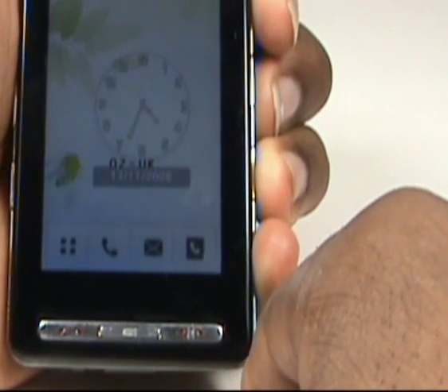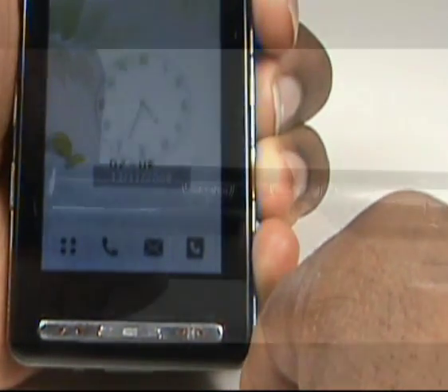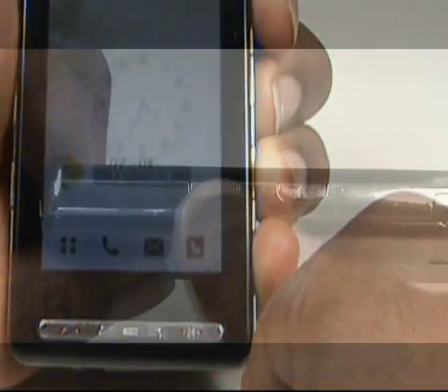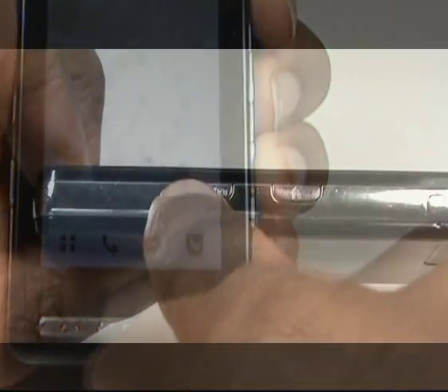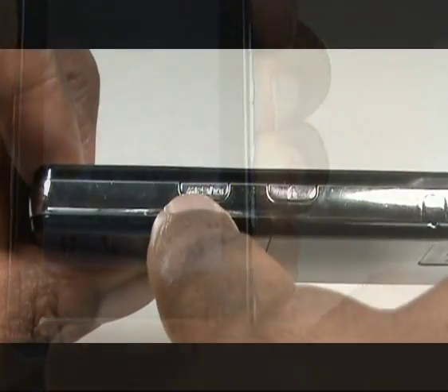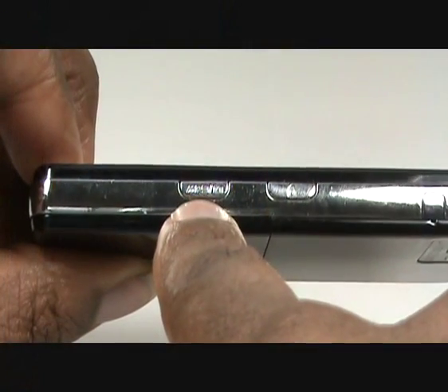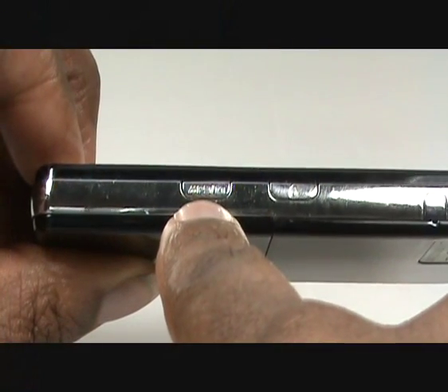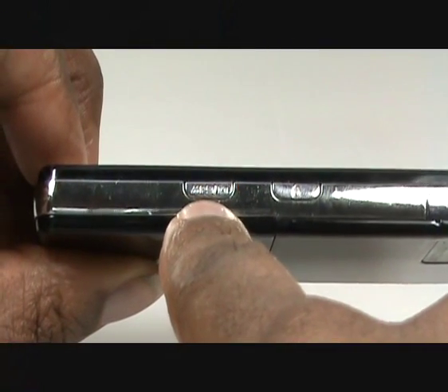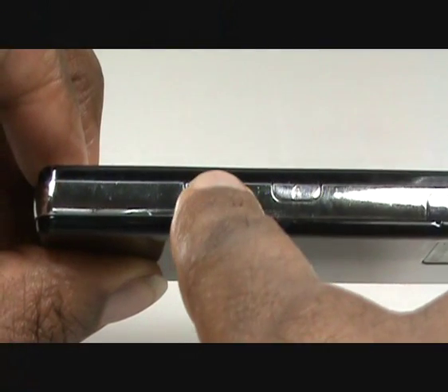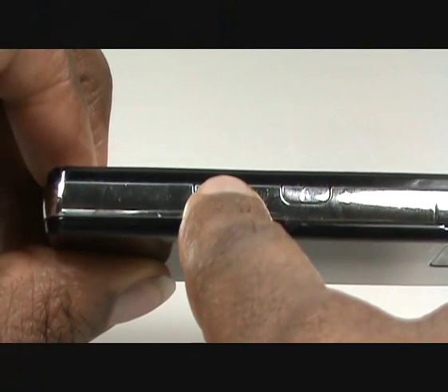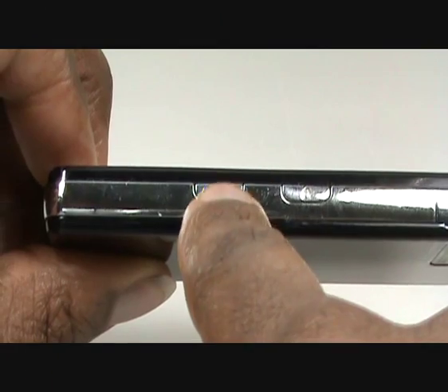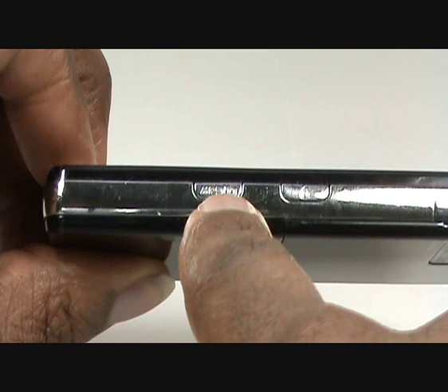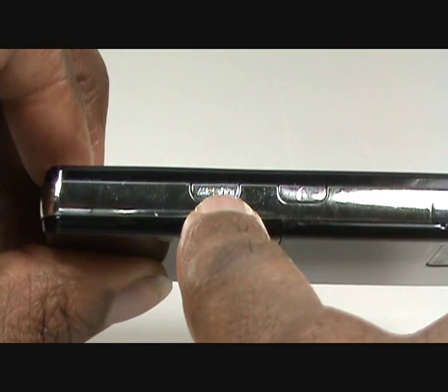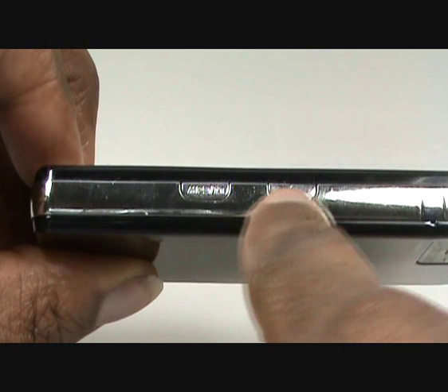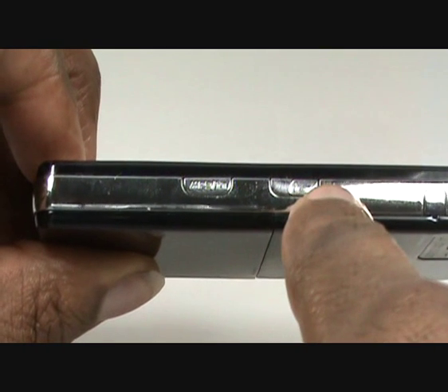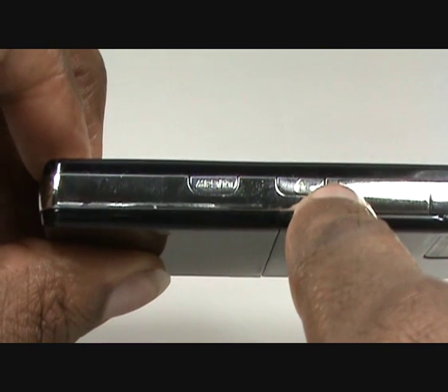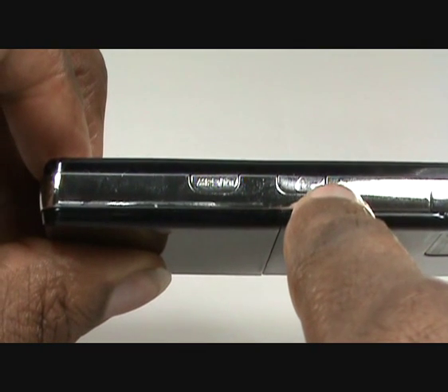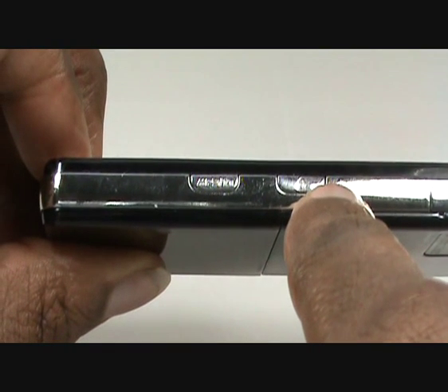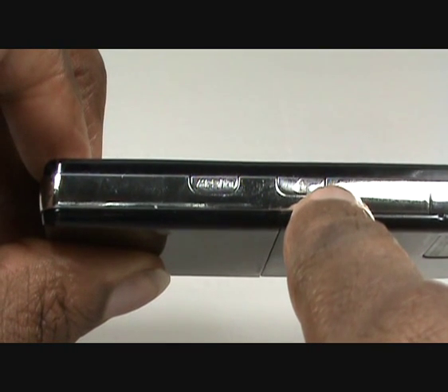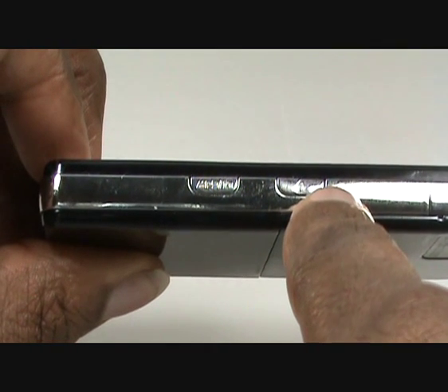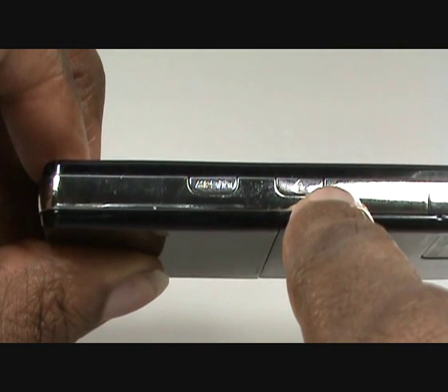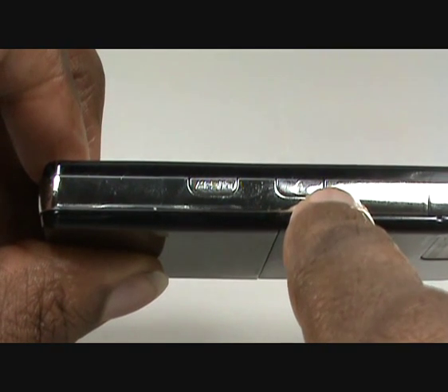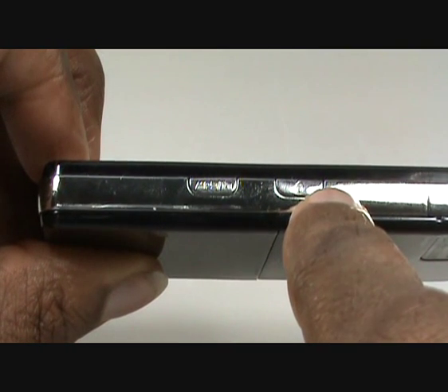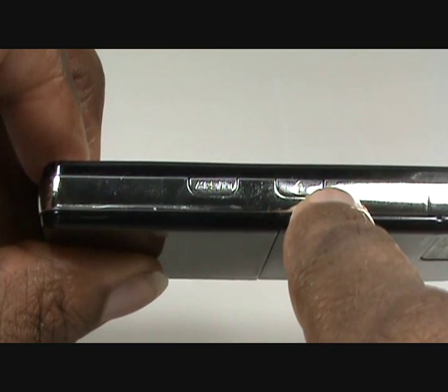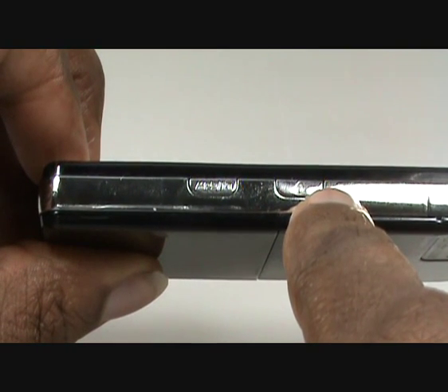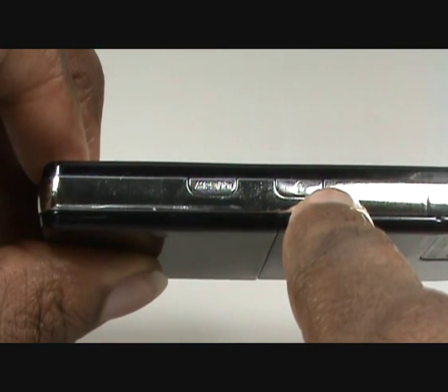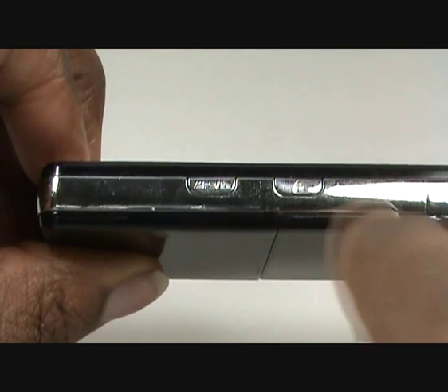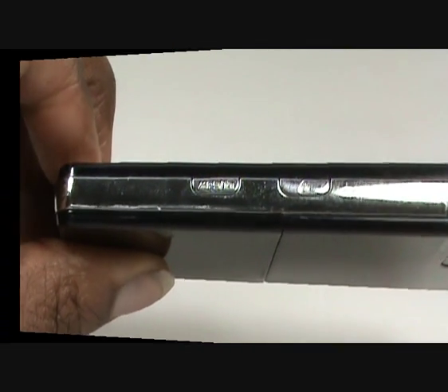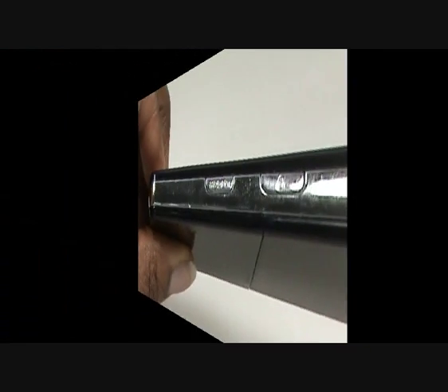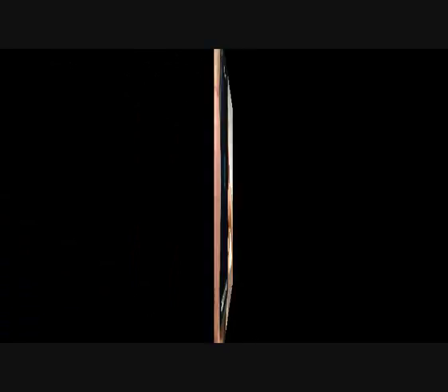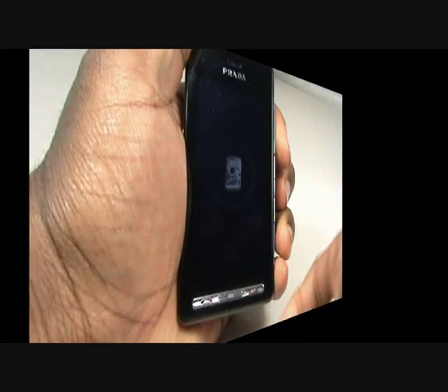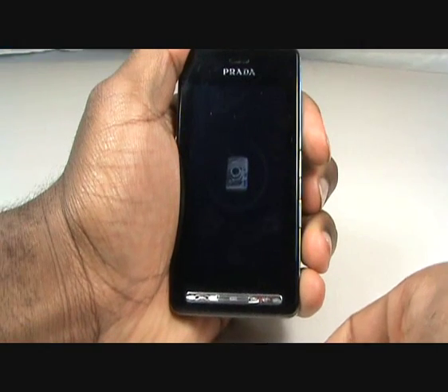On the opposite side of the handset, you have an MP3 camera shortcut key. A short press will take you into the MP3 player, and a long press opens the camera. You also have a keypad lock shortcut.